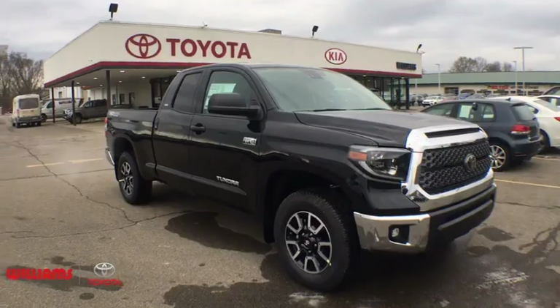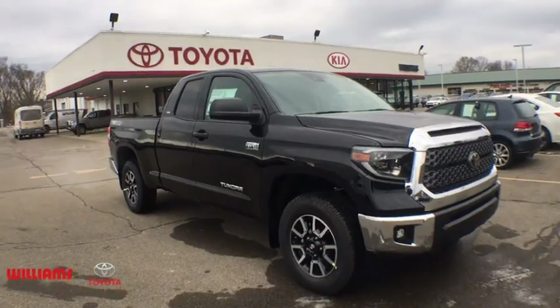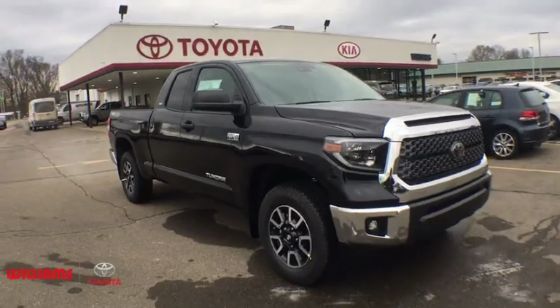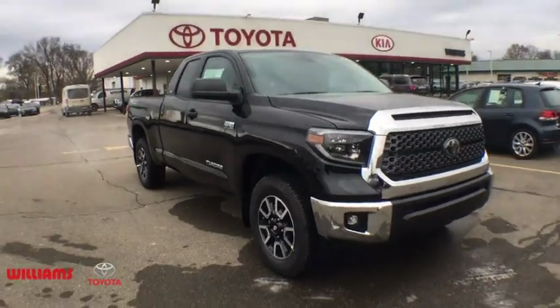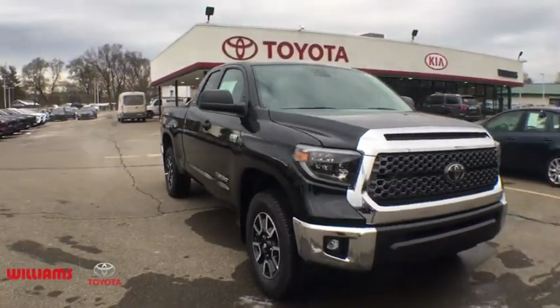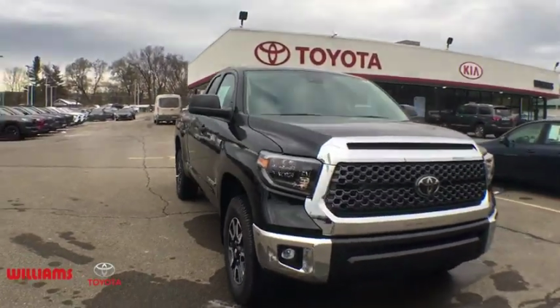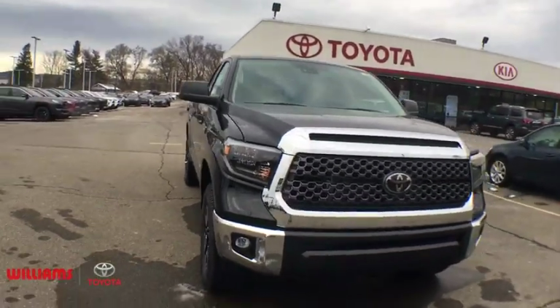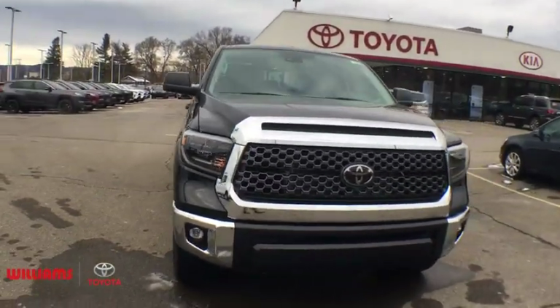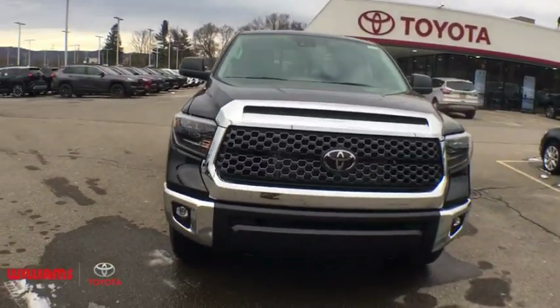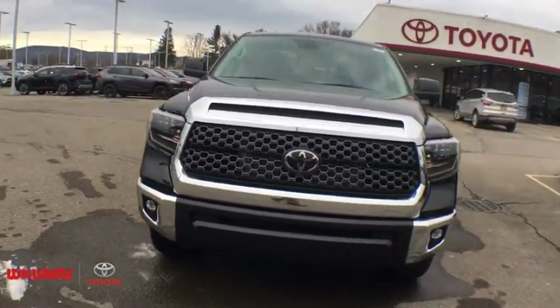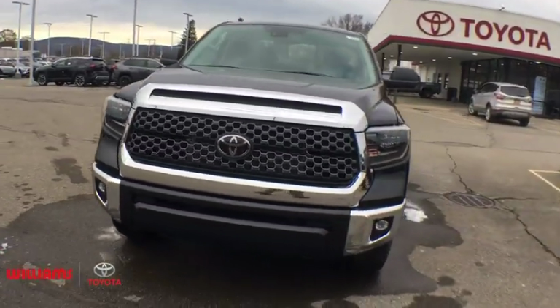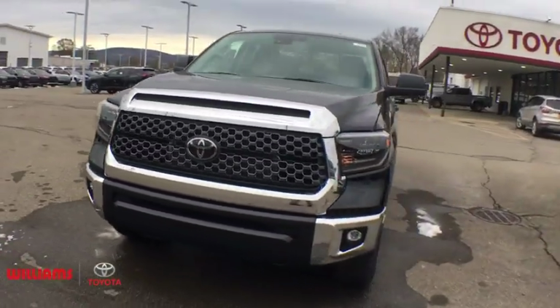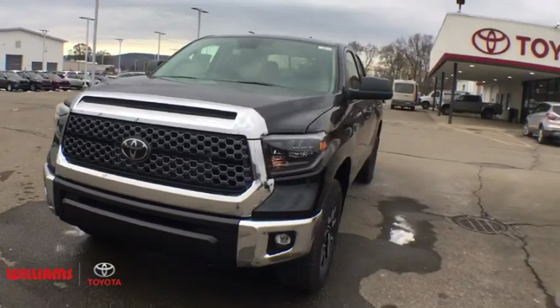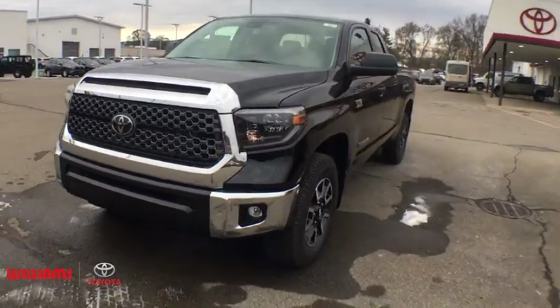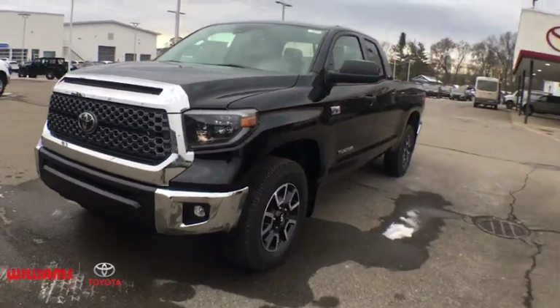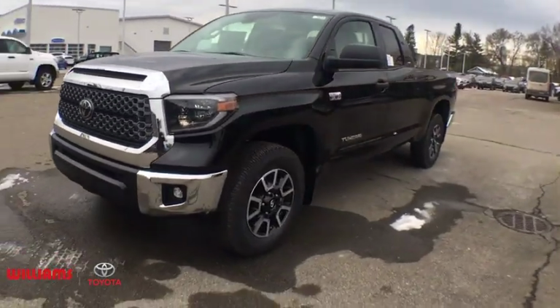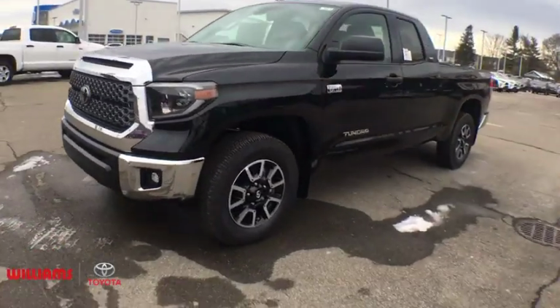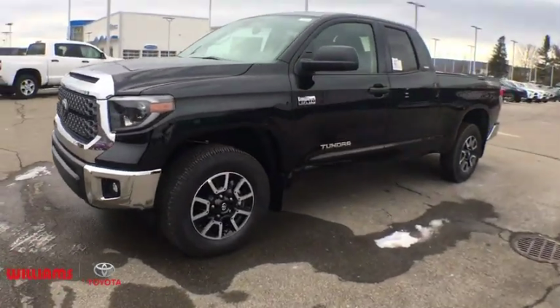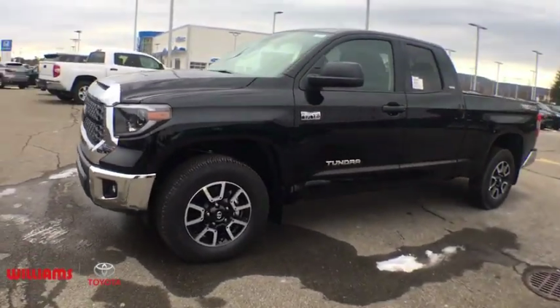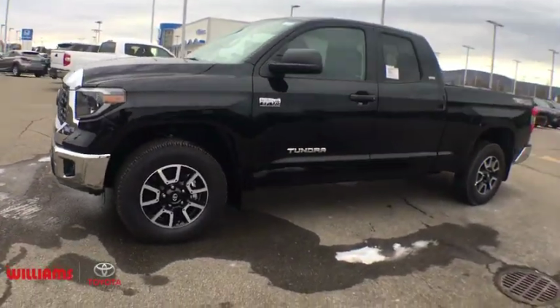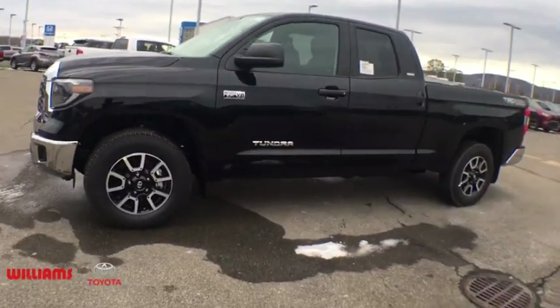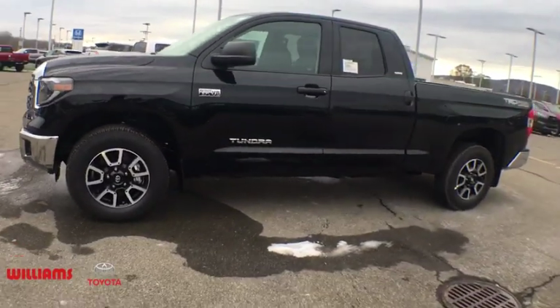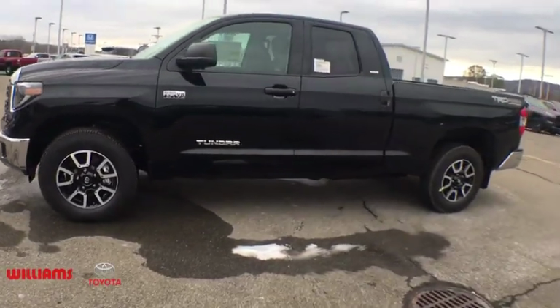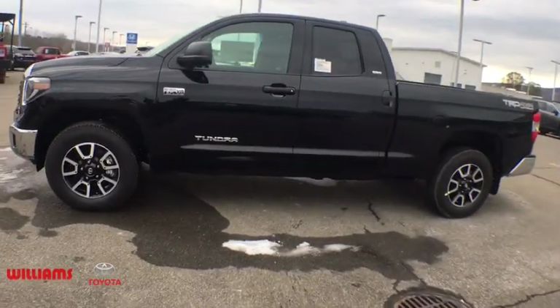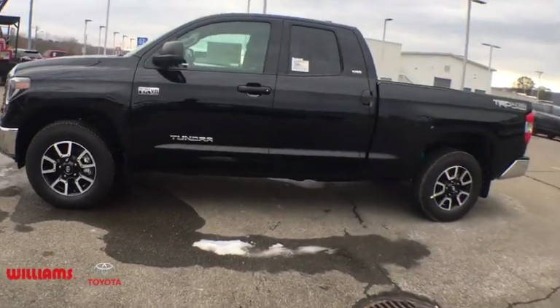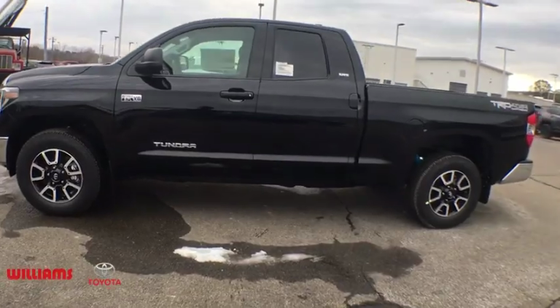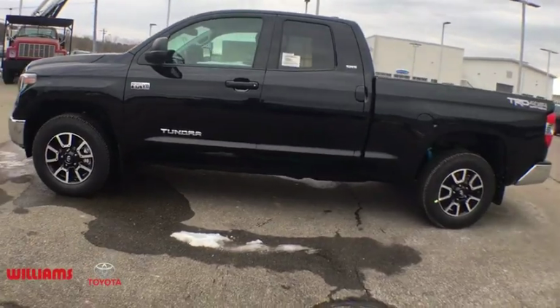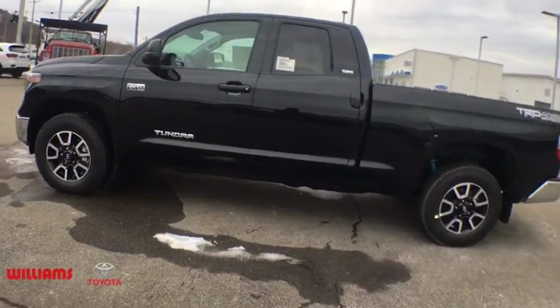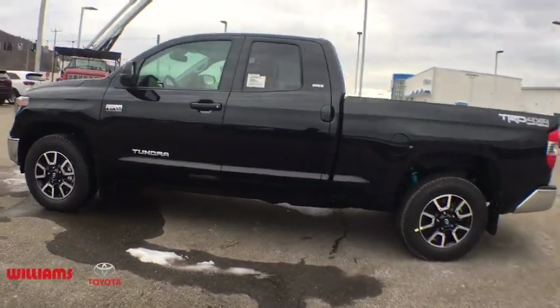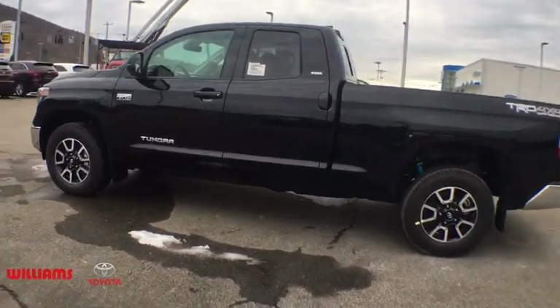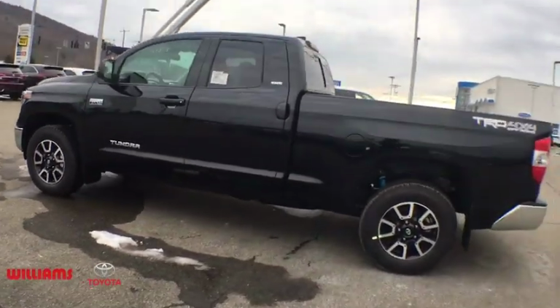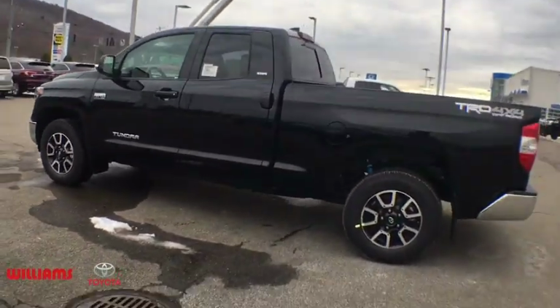Stop by and take a look at the 2020 Toyota Tundra. The Tundra has a number of unique features useful for those using it as a work truck, including extra-large door handles, a deck rail system, and an integrated tow hitch.